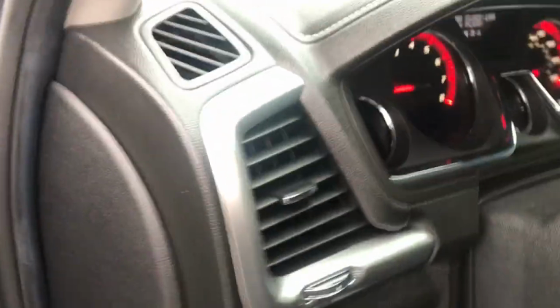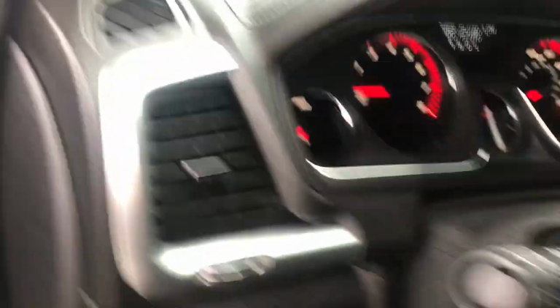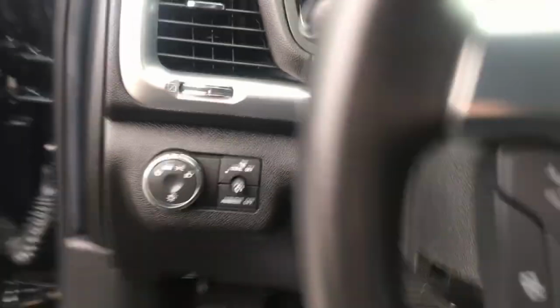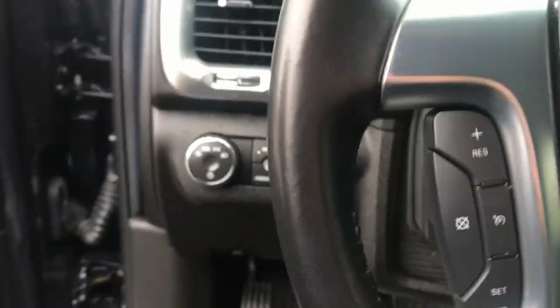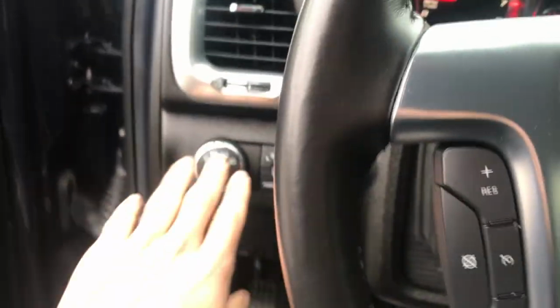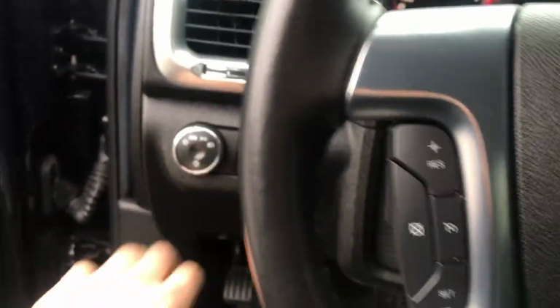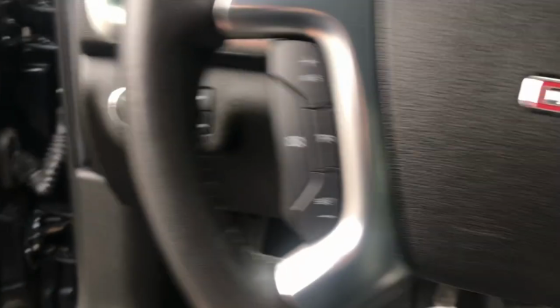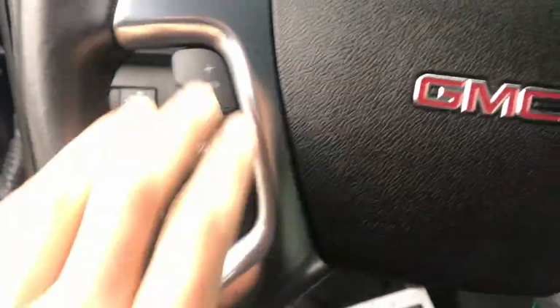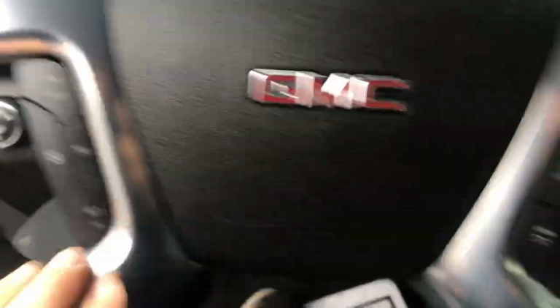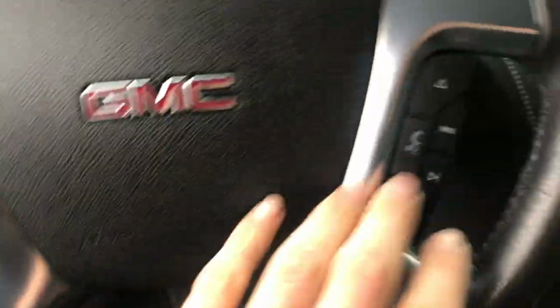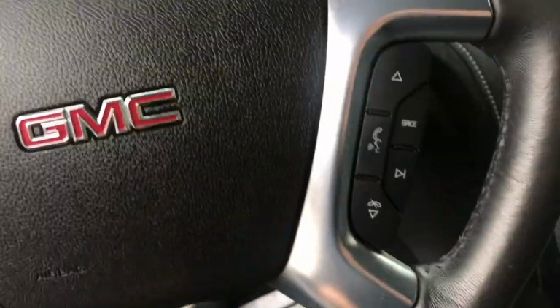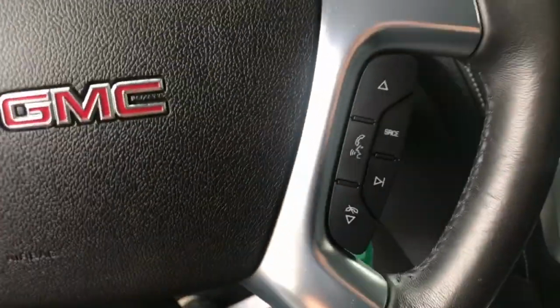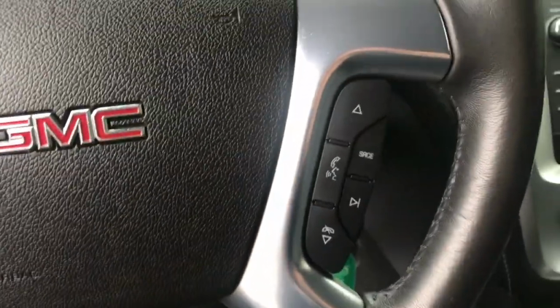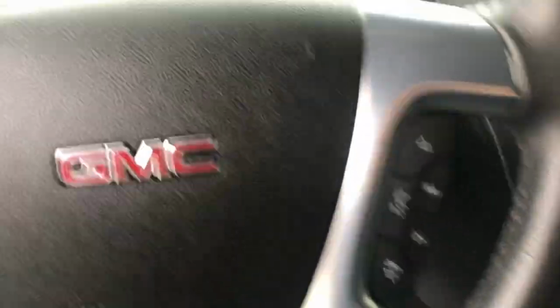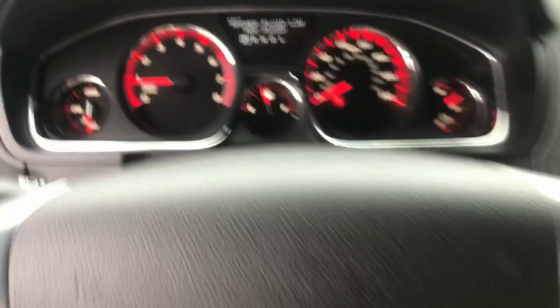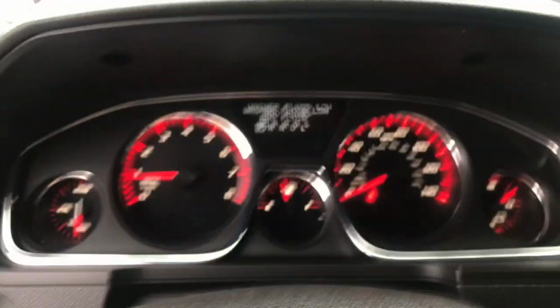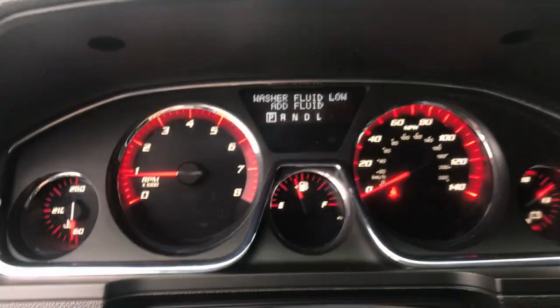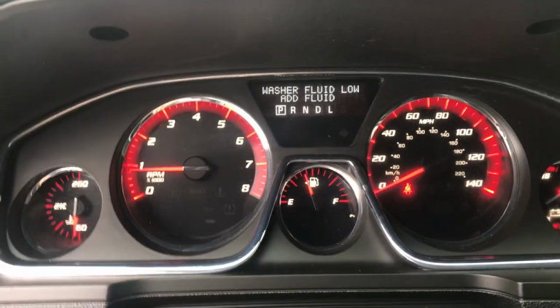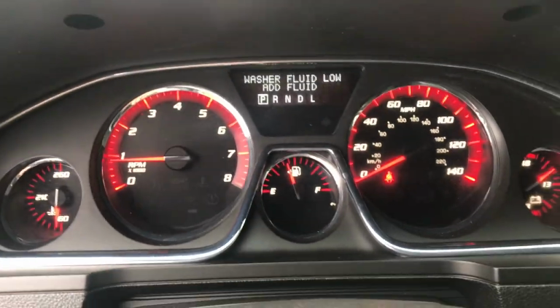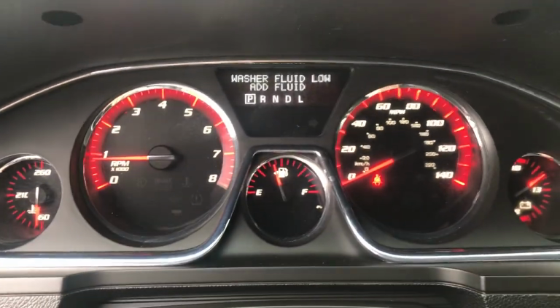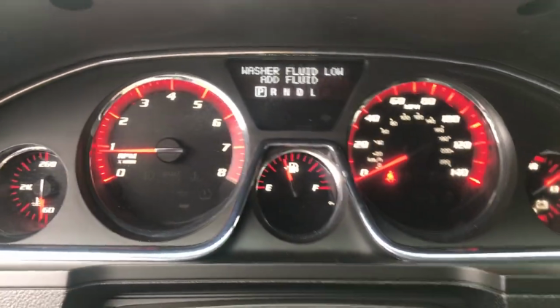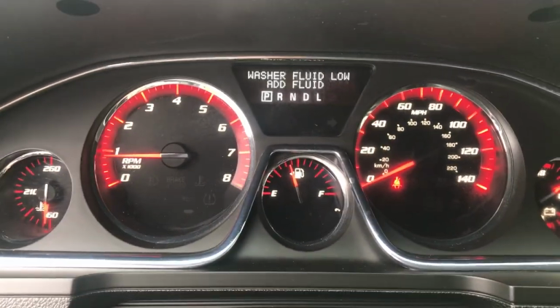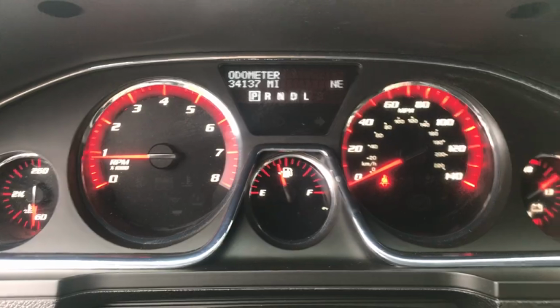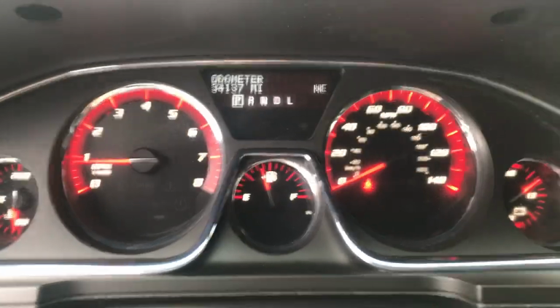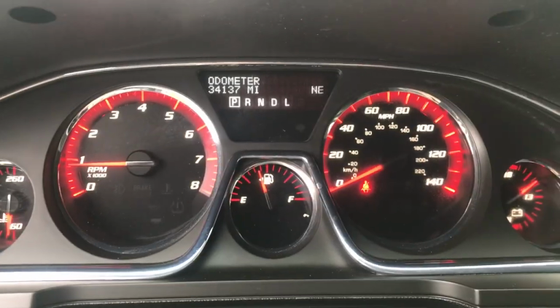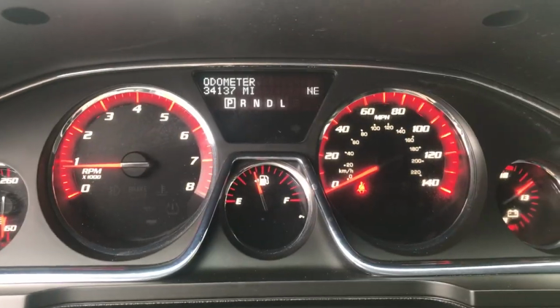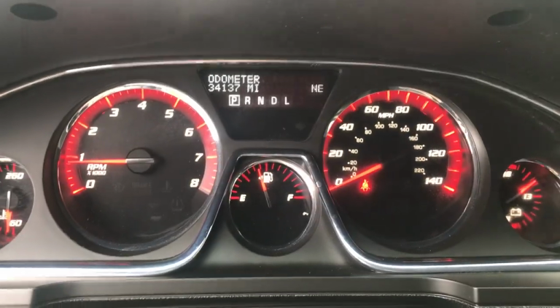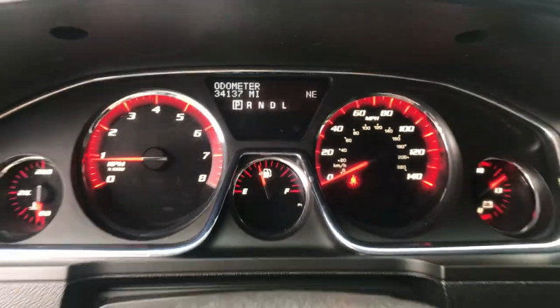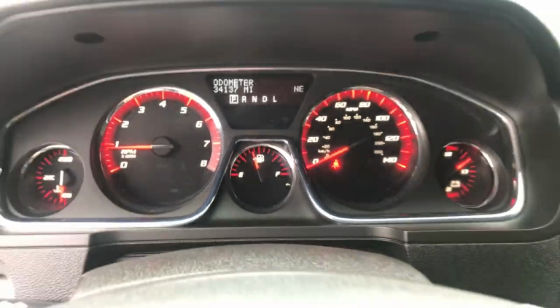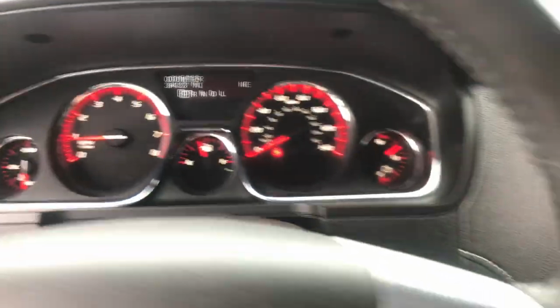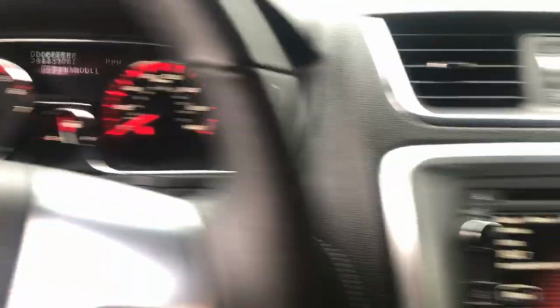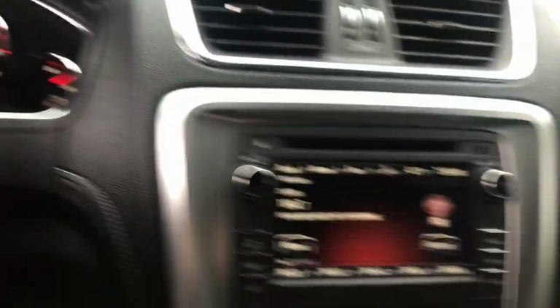Step on inside. Got your lighting controls, your cruise, and some audio functions here on the wheel as well. Shot of your gauges — as you can see, you got 34,137 miles on this Acadia.